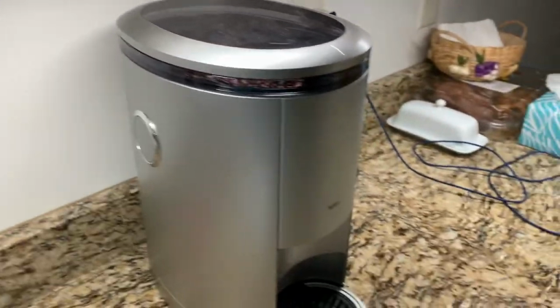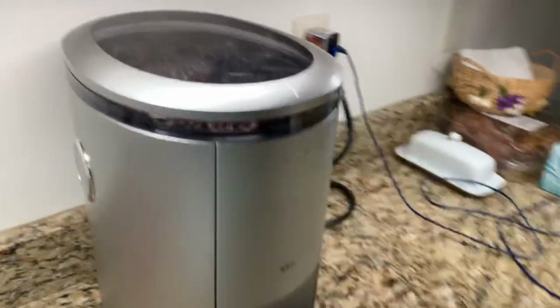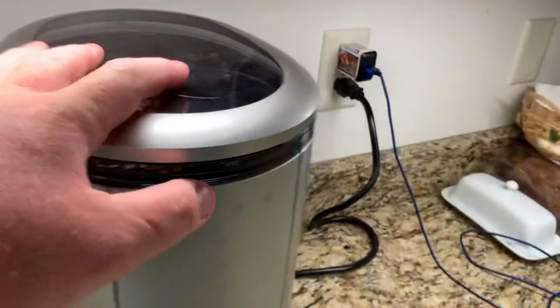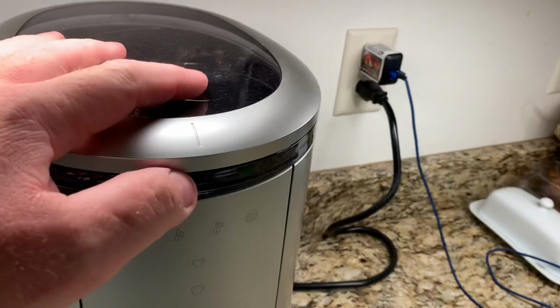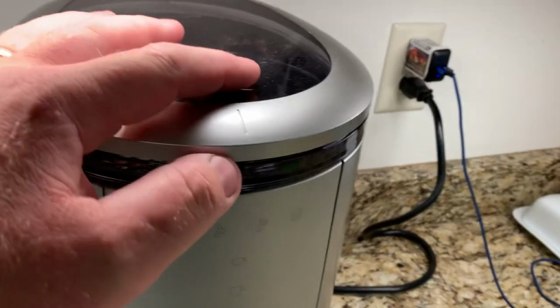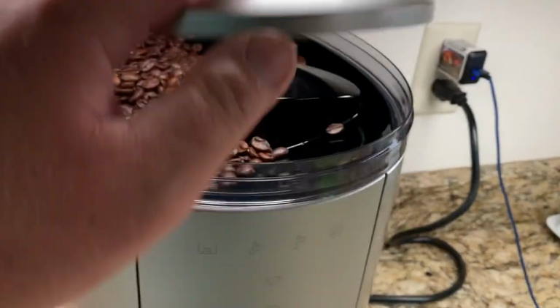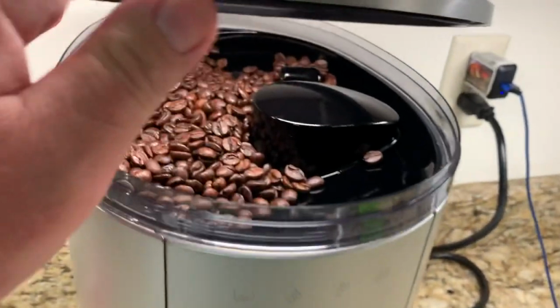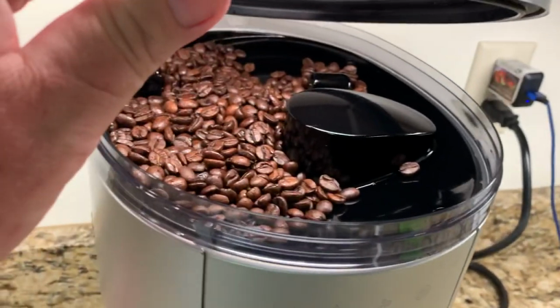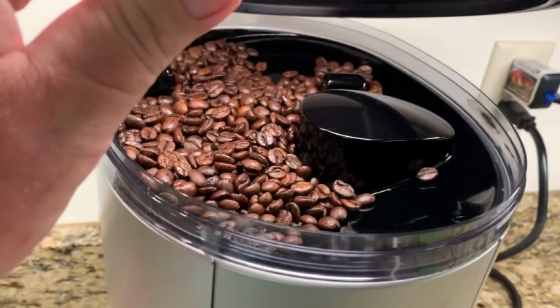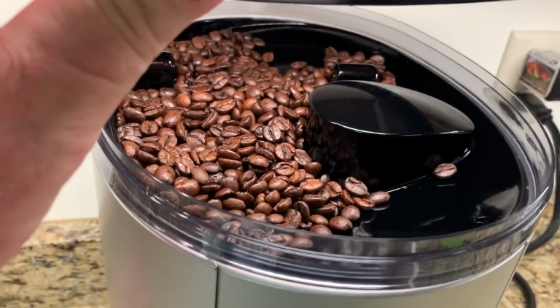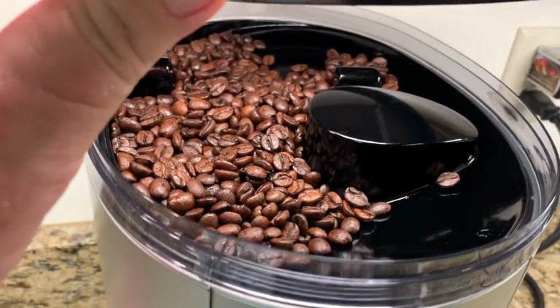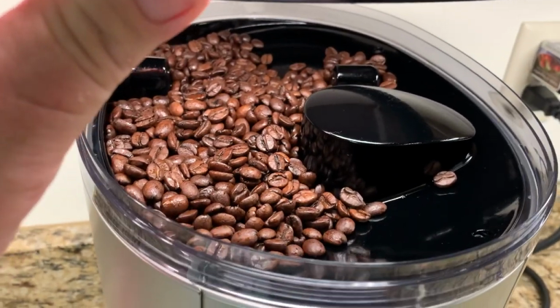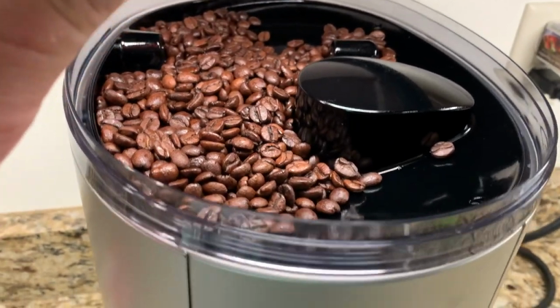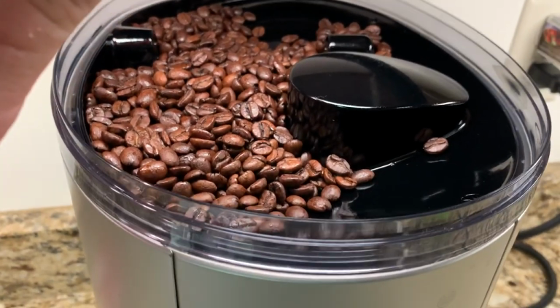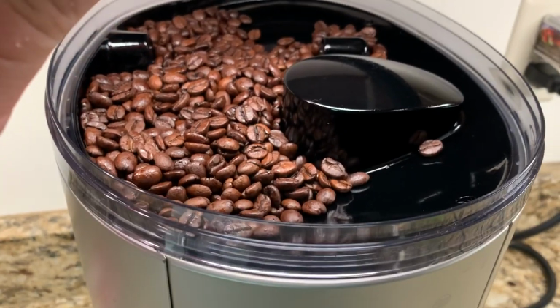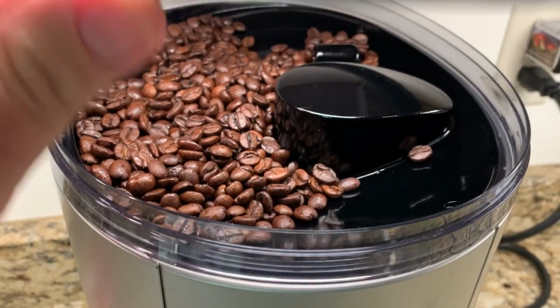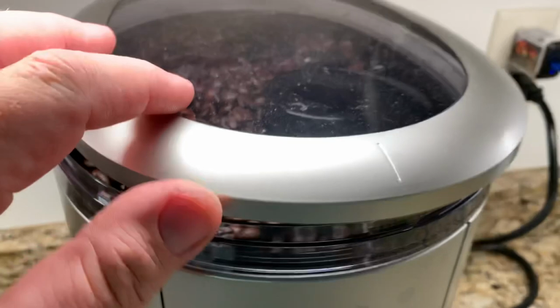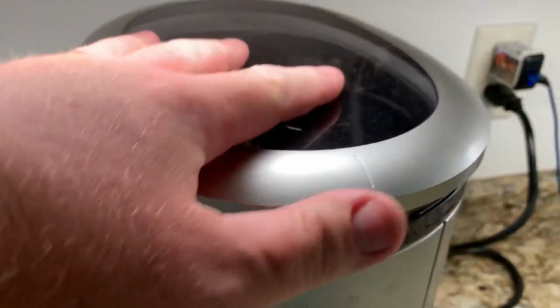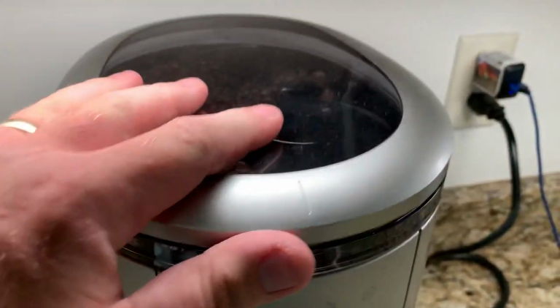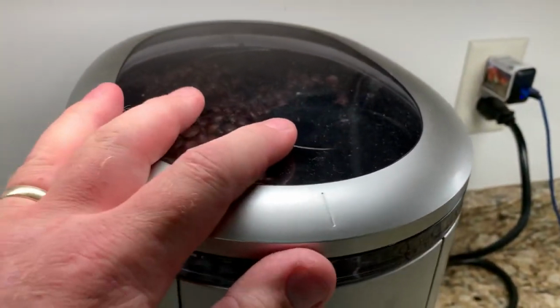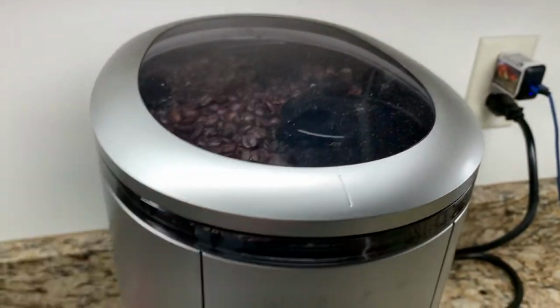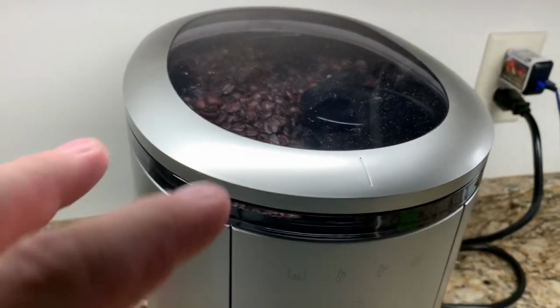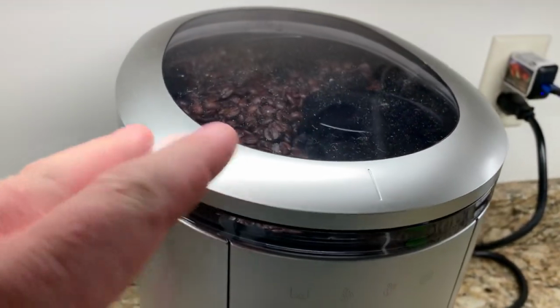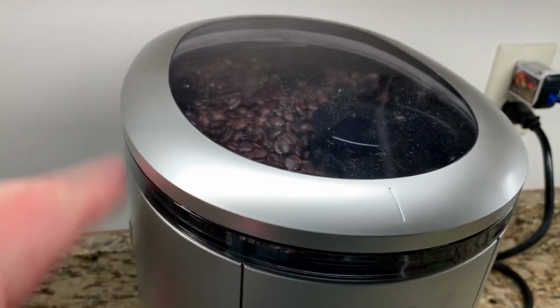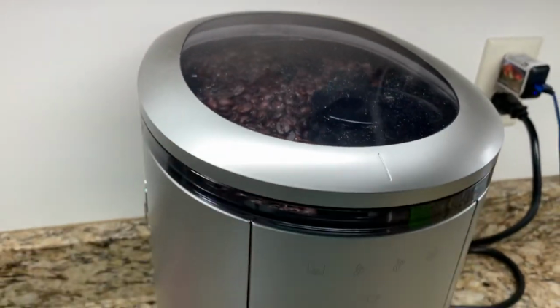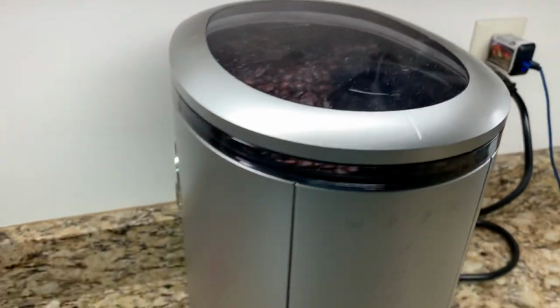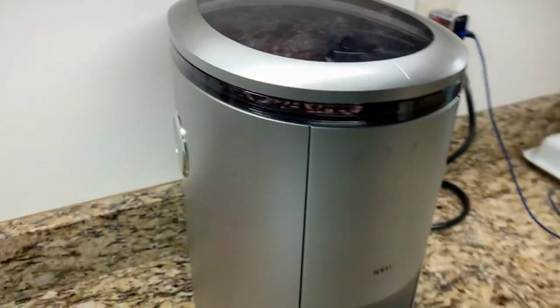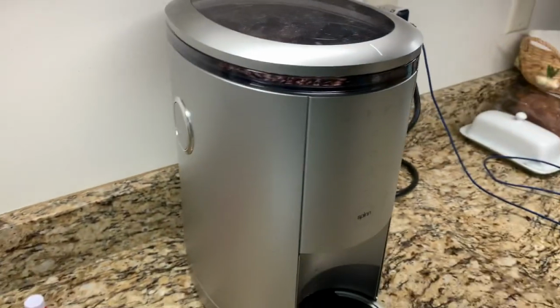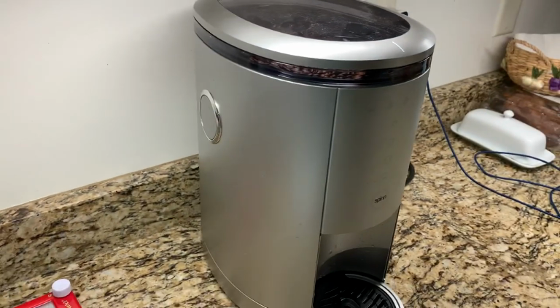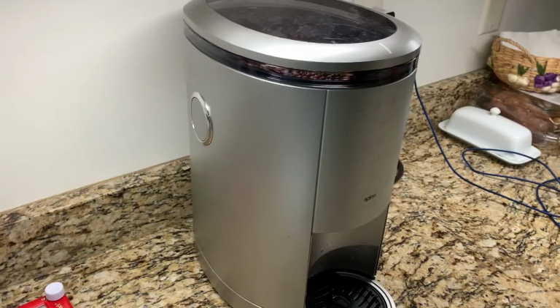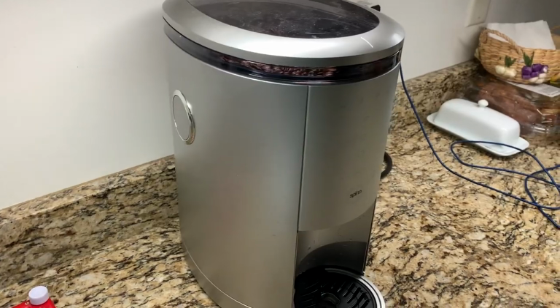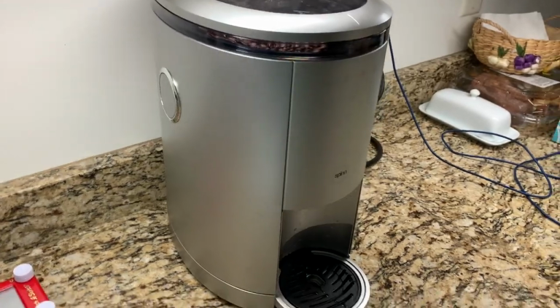One other issue: the angle of the hopper — a few times the beans have not fallen down into the grinder, and it's made me cups of water. It needs a little shake.